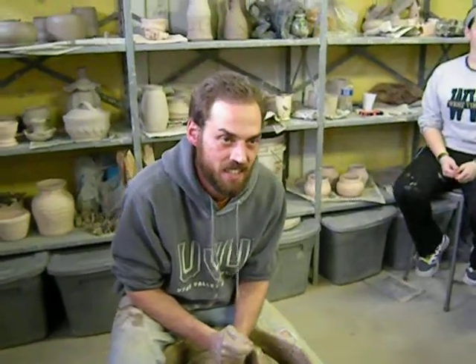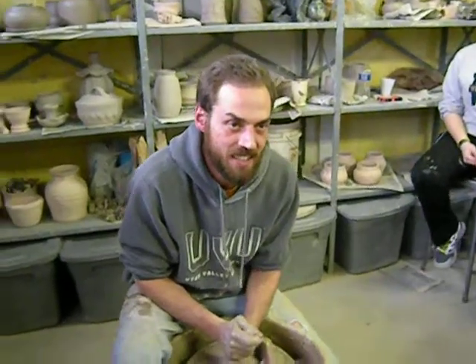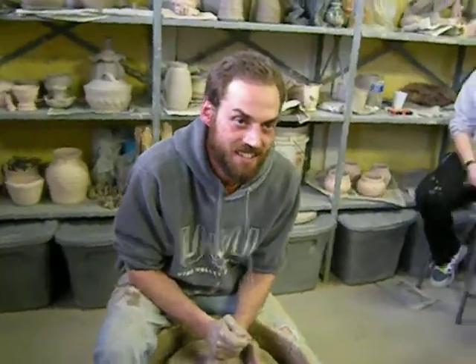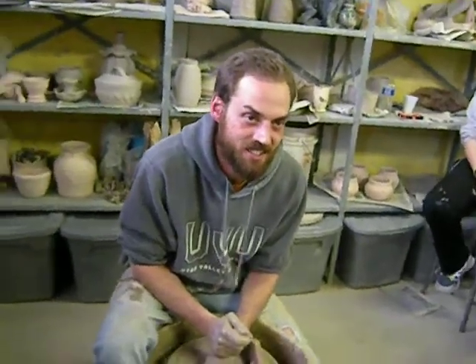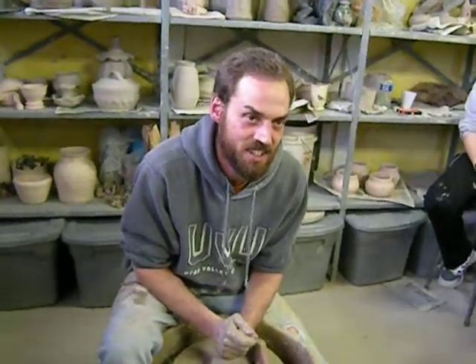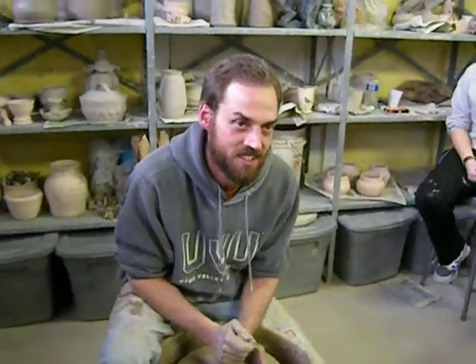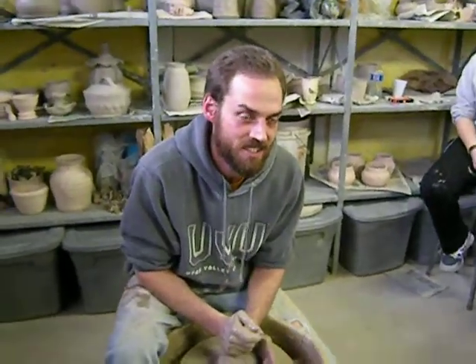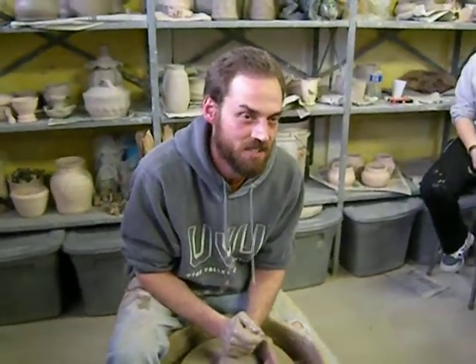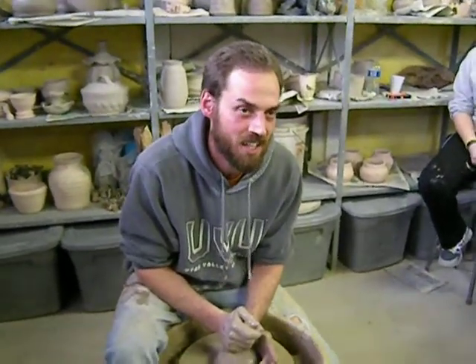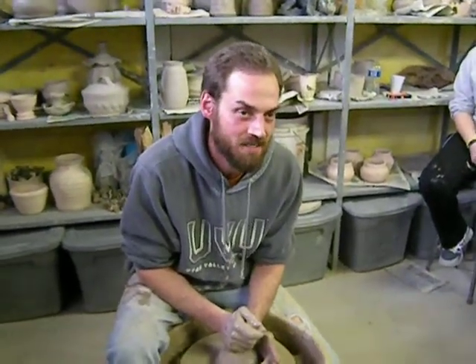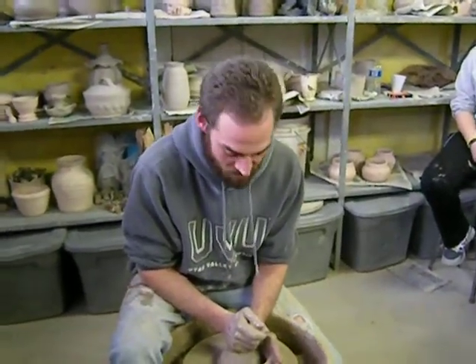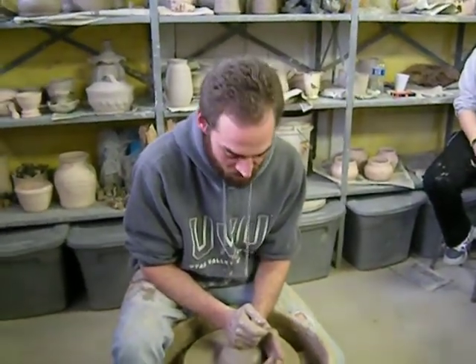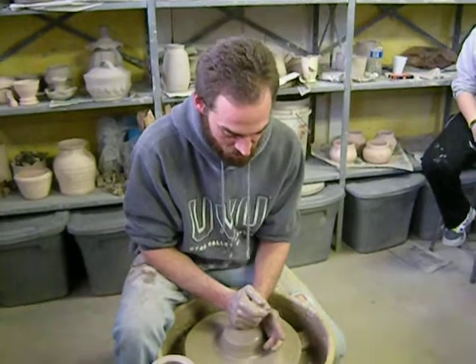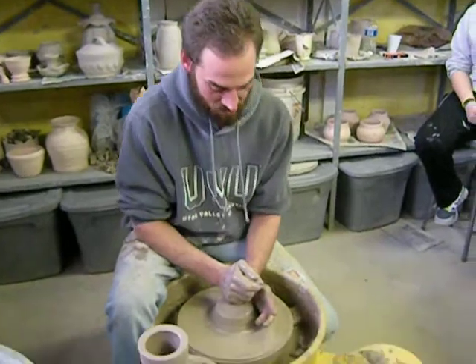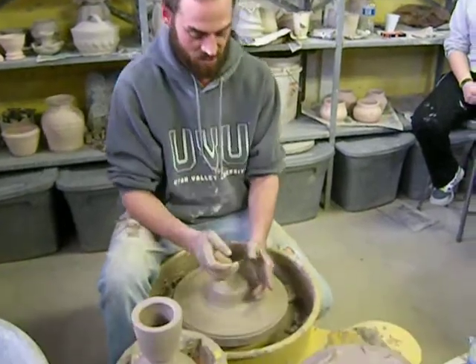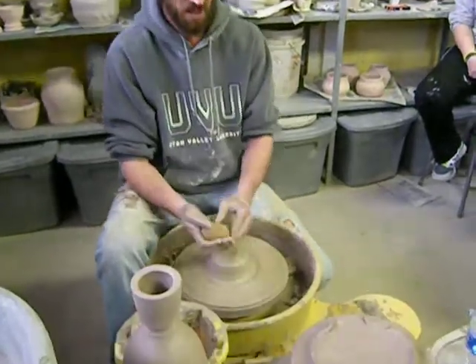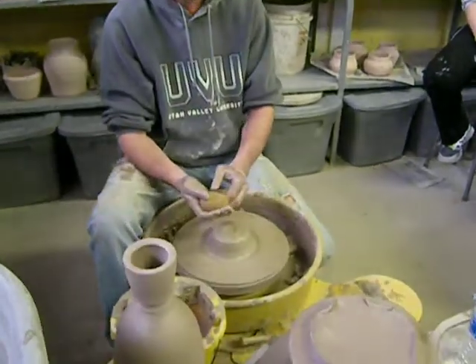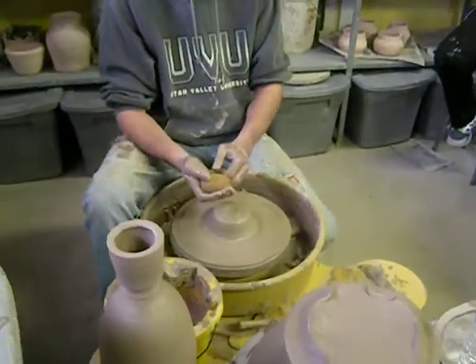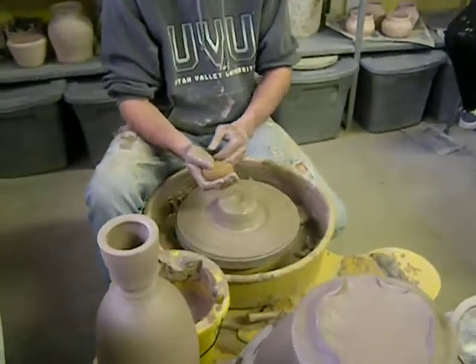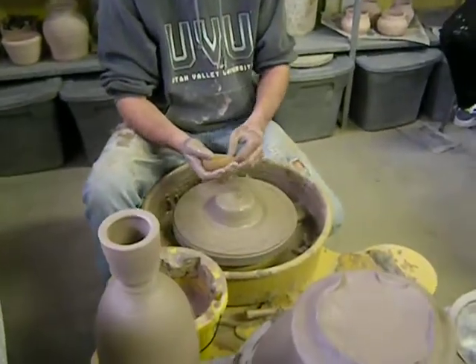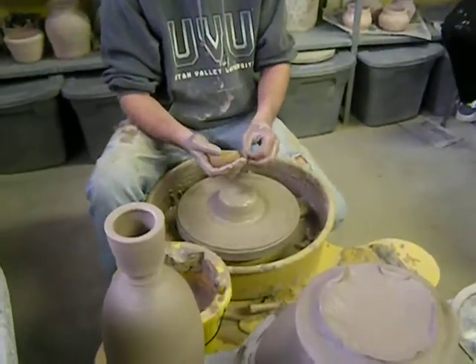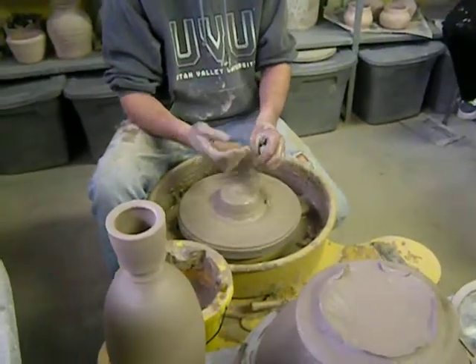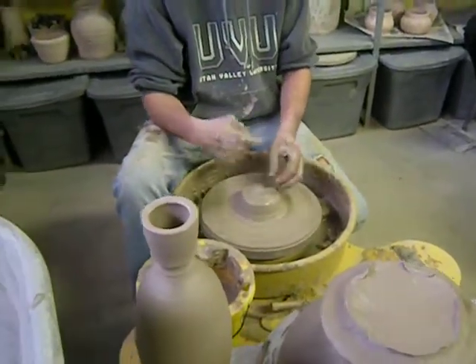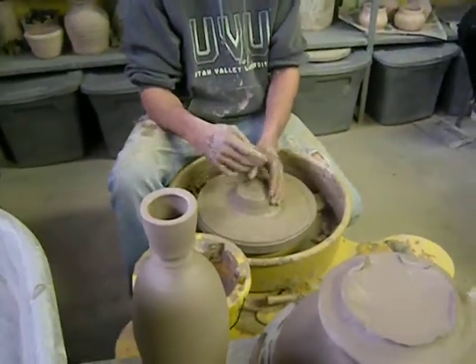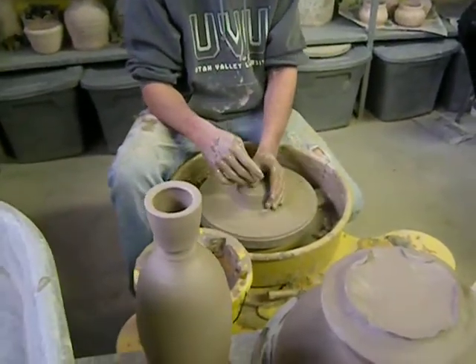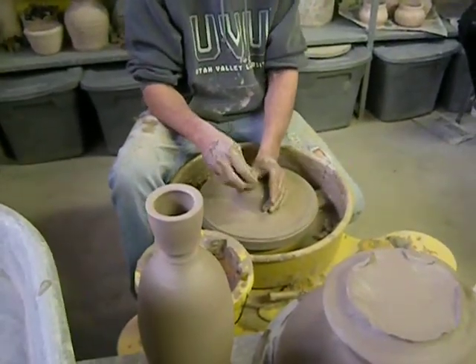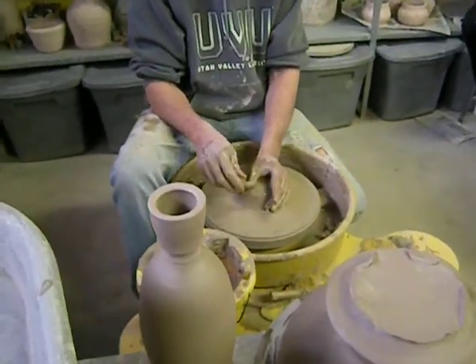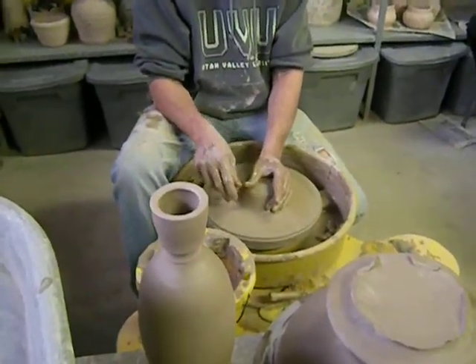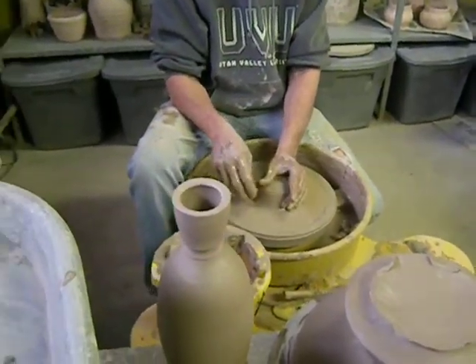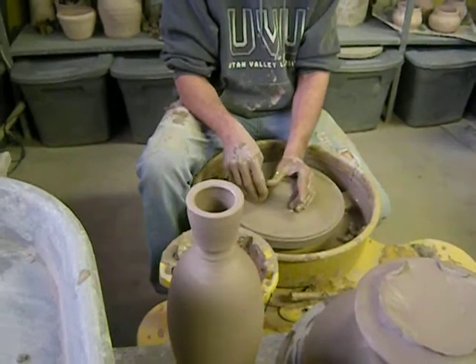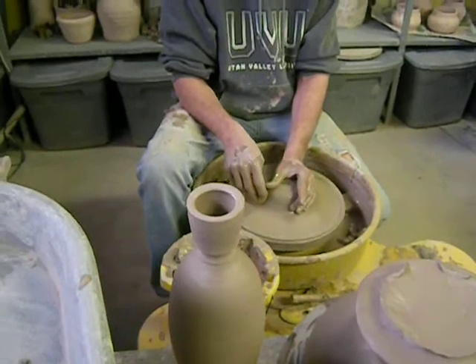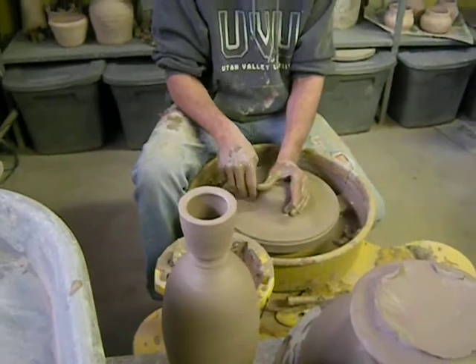Not a lot. Can you — are you to the point where you're popping the air bubbles while you're just centering the clay? A lot of times. I mean, I don't like to do that. No.